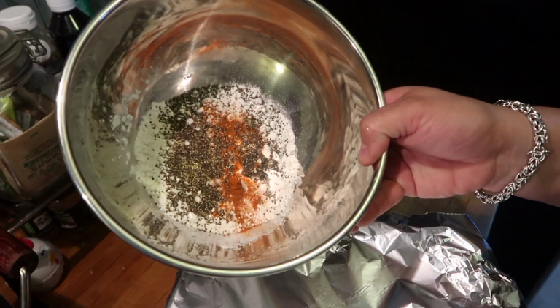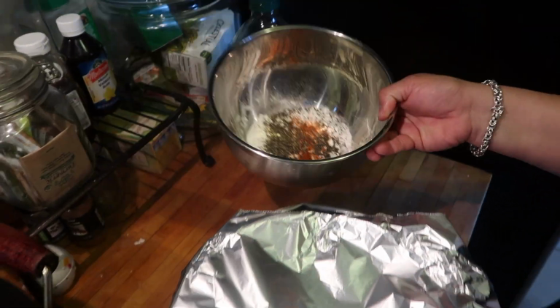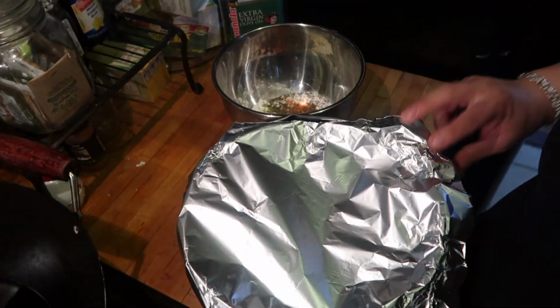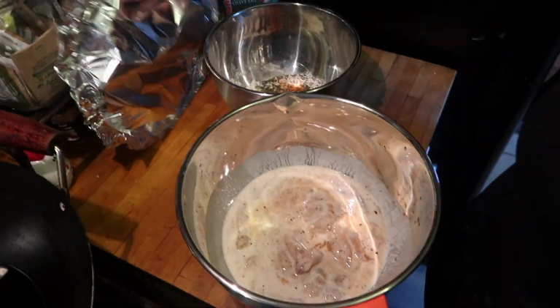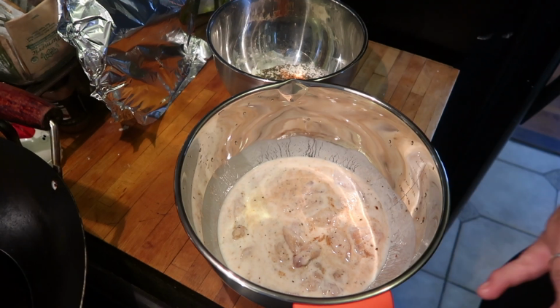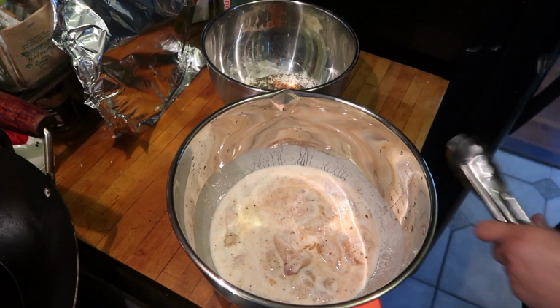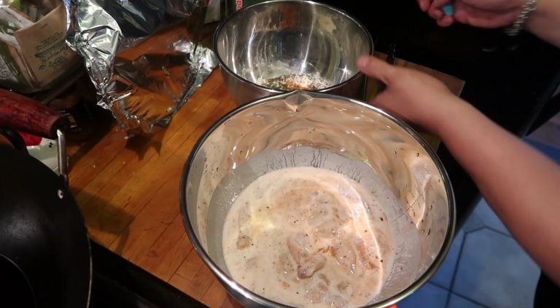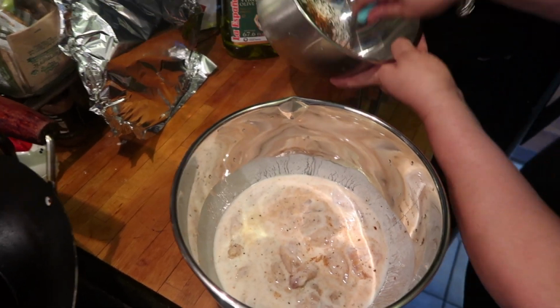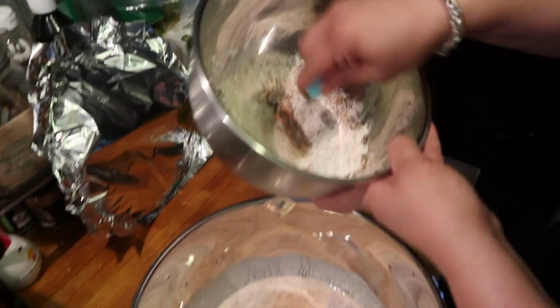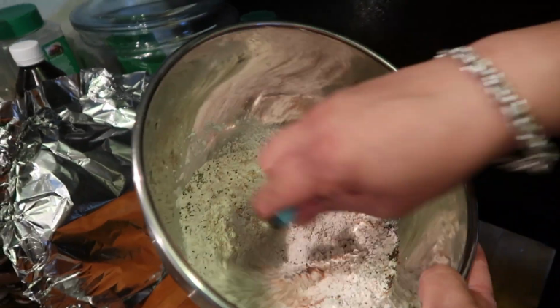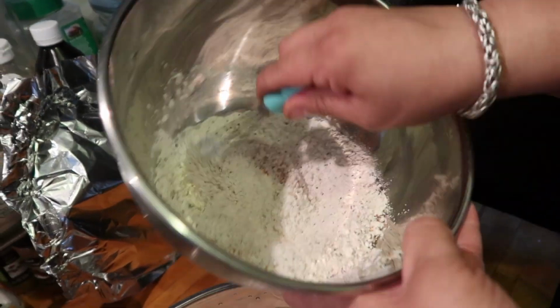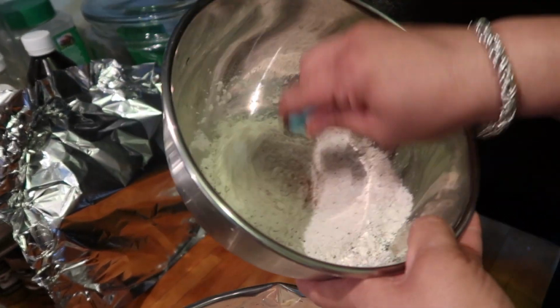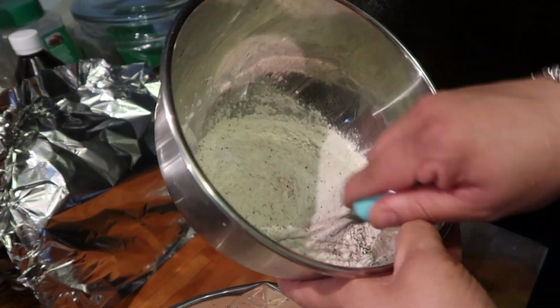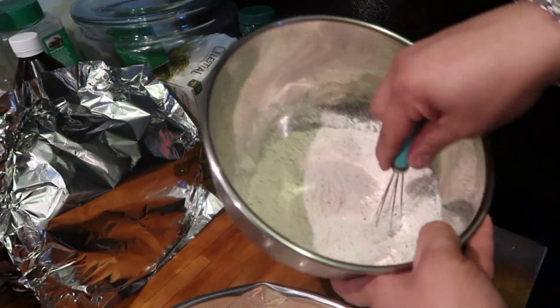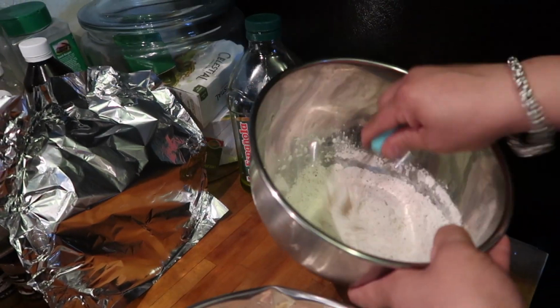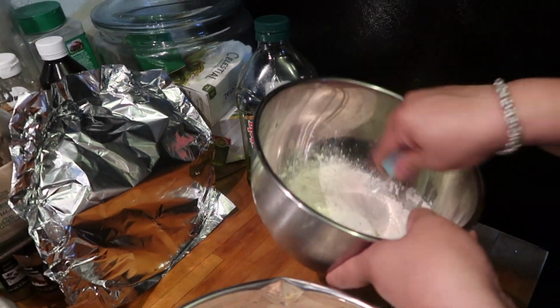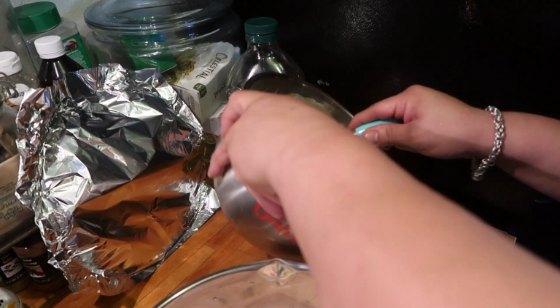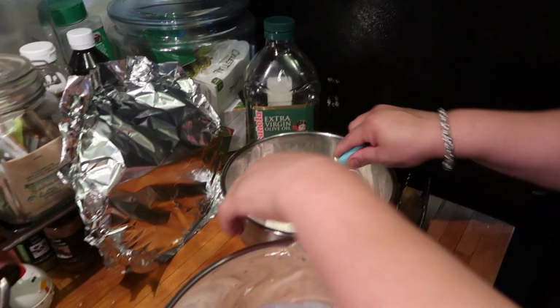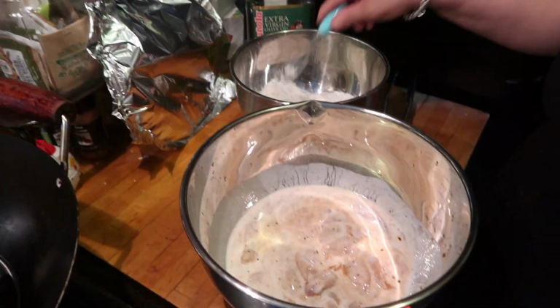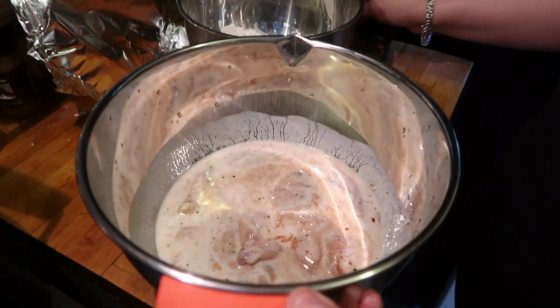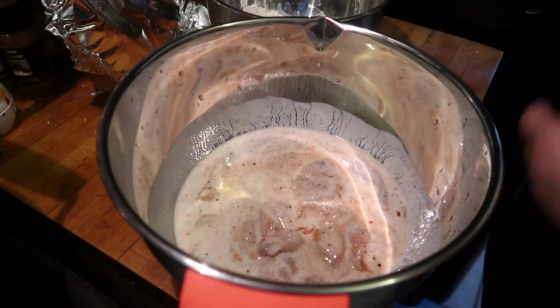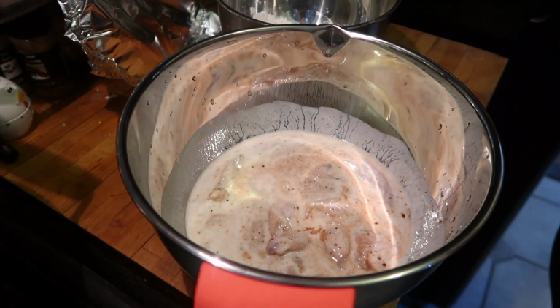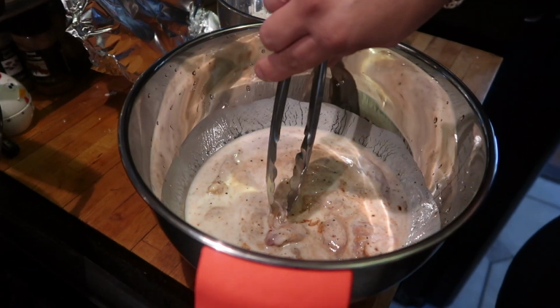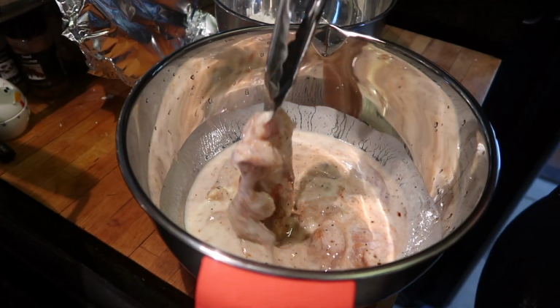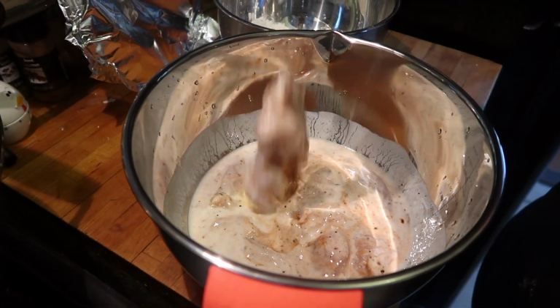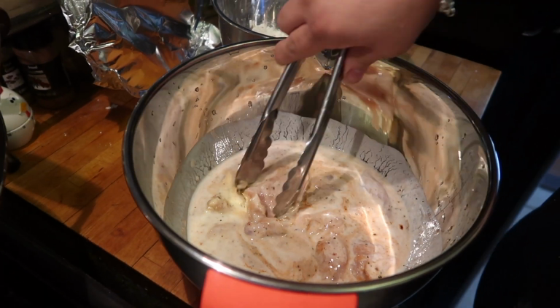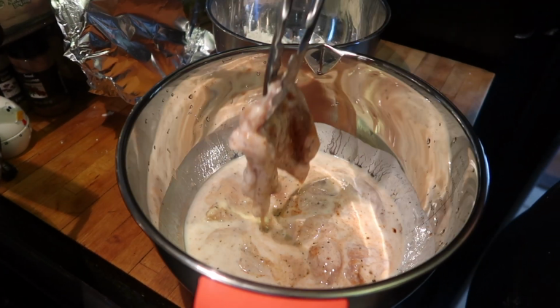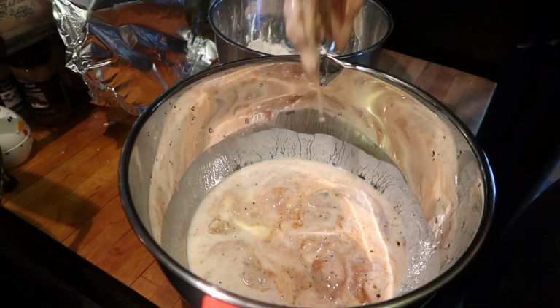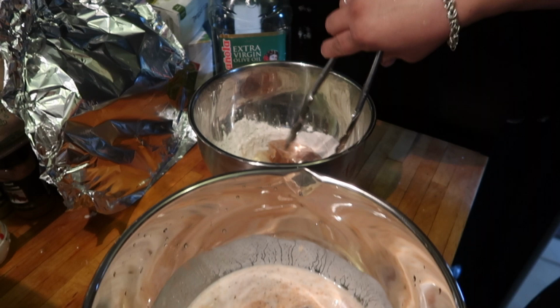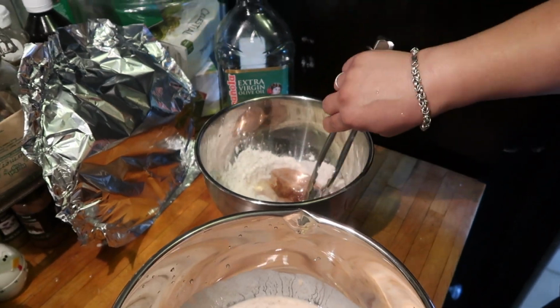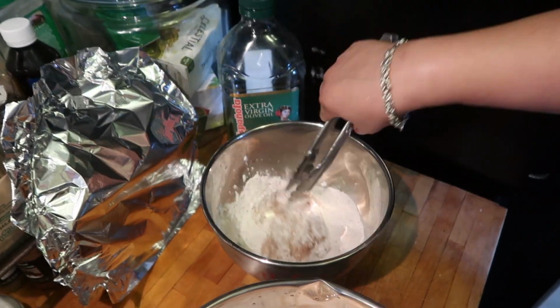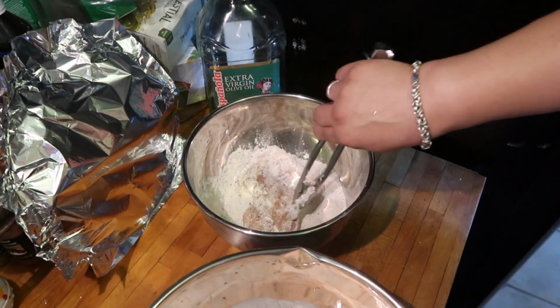Now it's time to mix our coating. Once you're done, we're going to grab the chicken from the buttermilk and dip it into the dry coating.